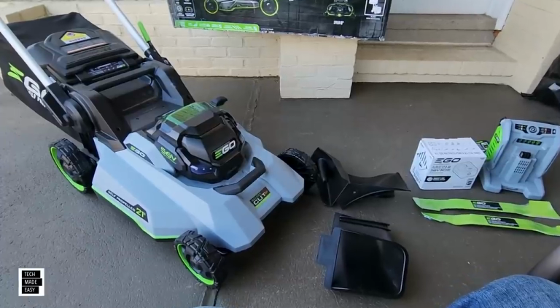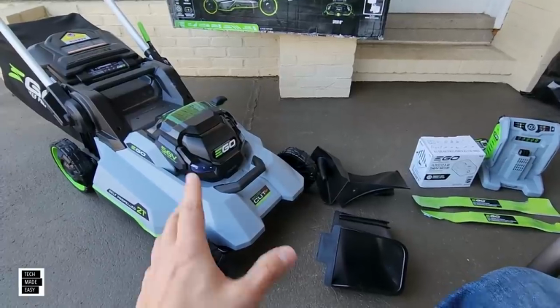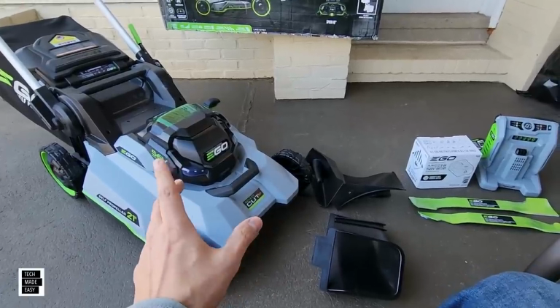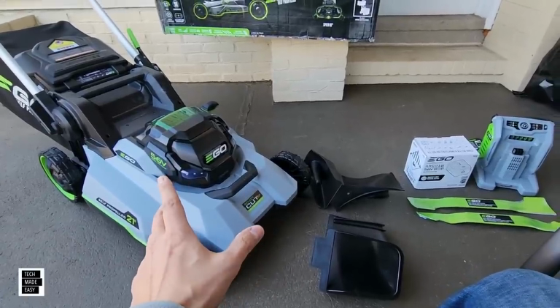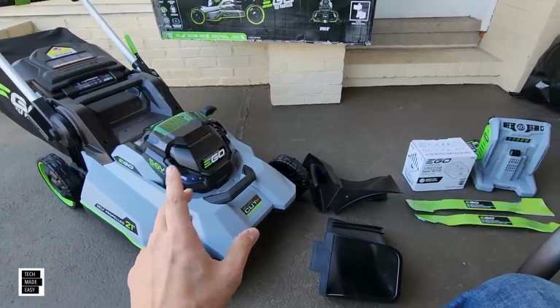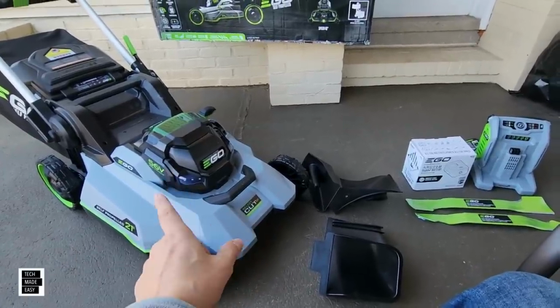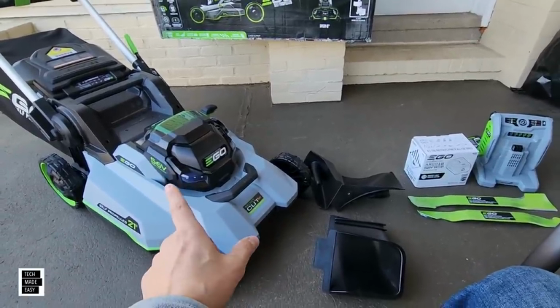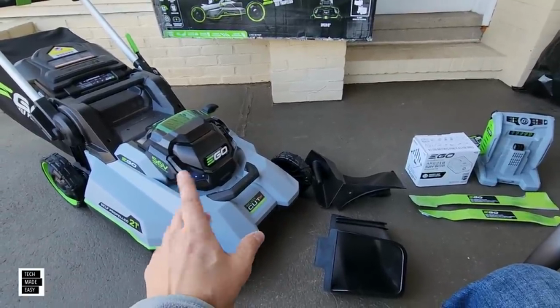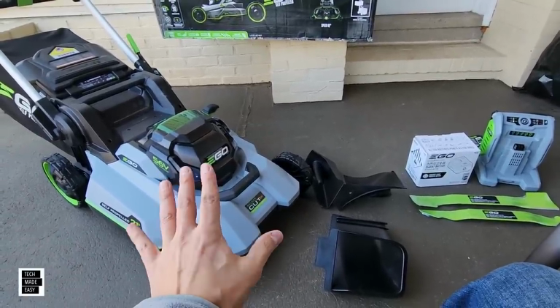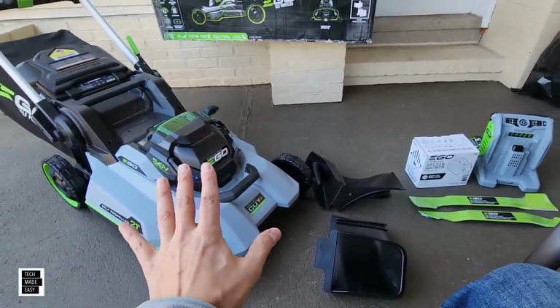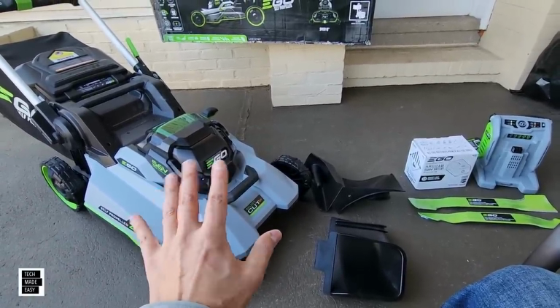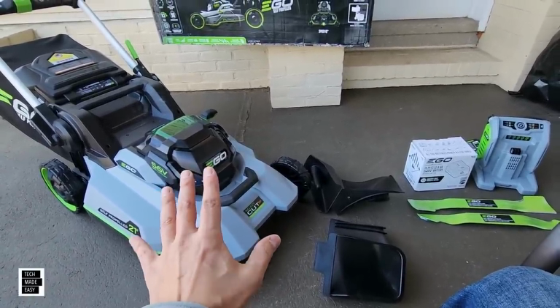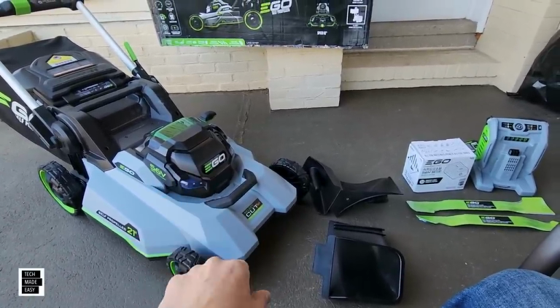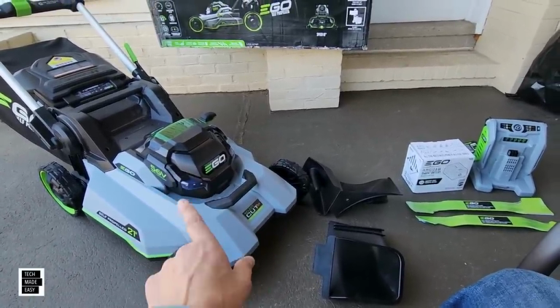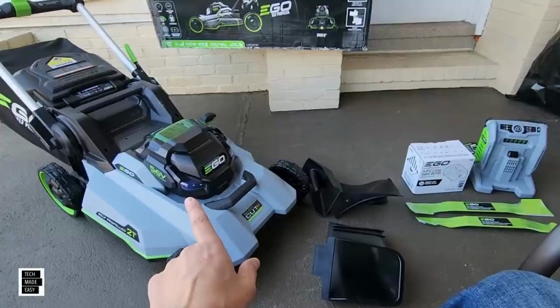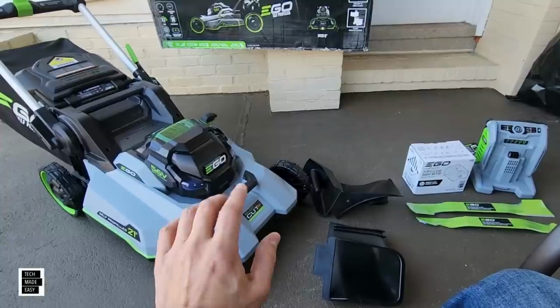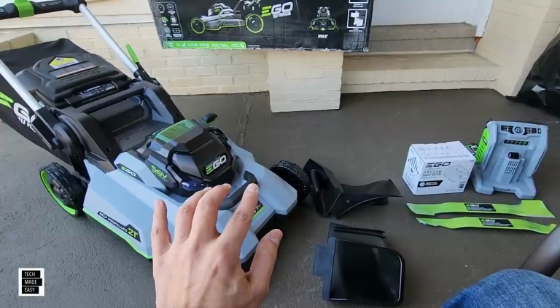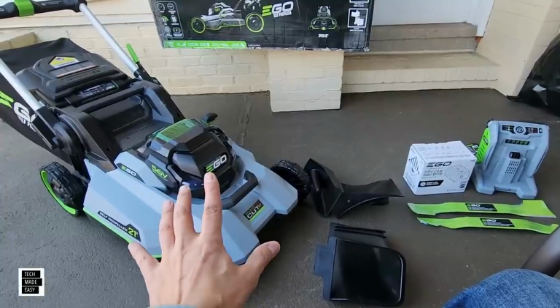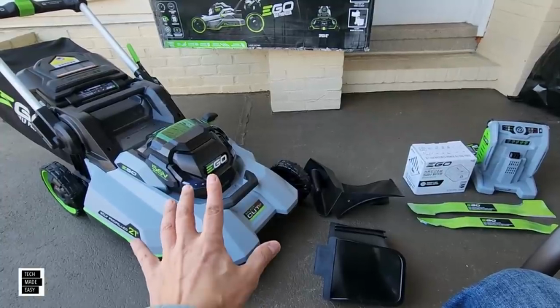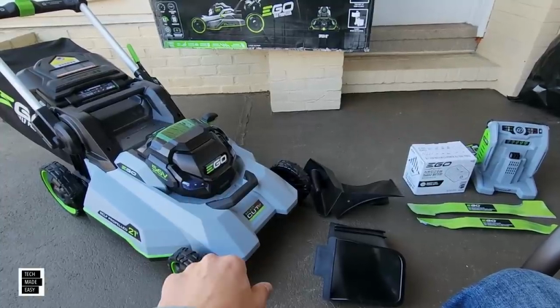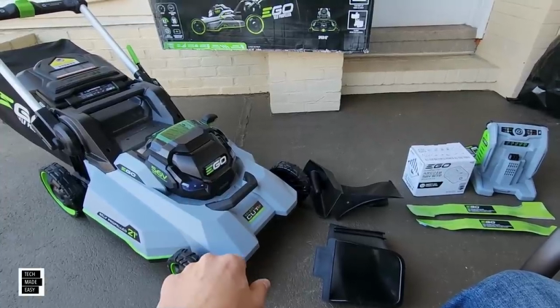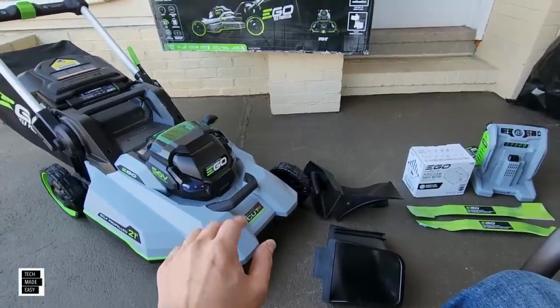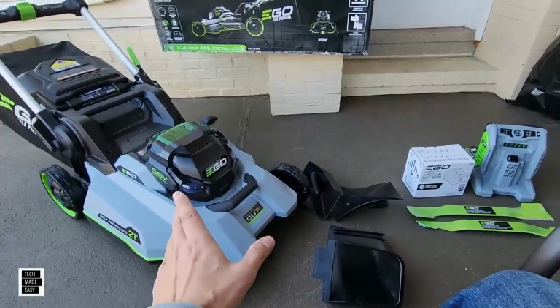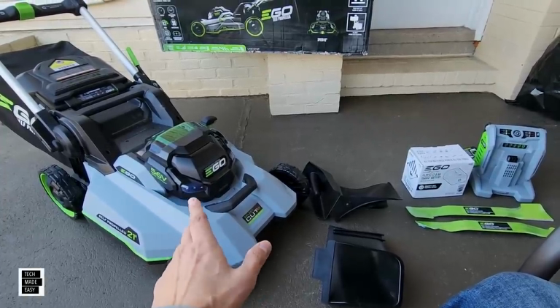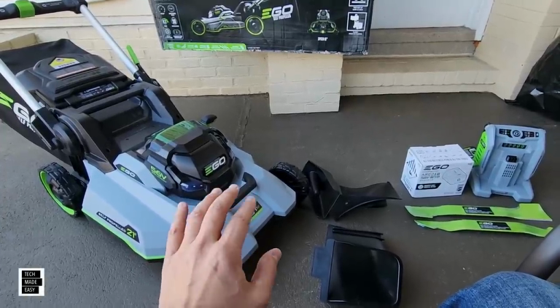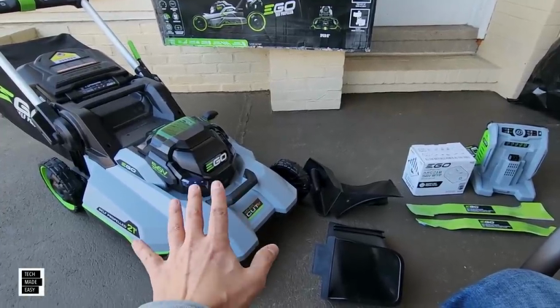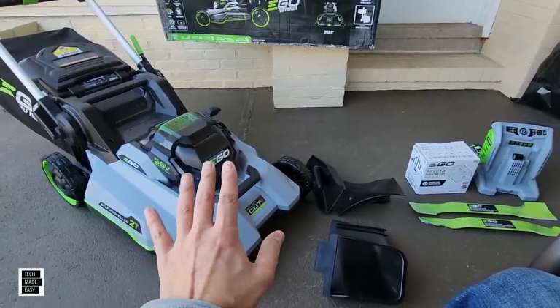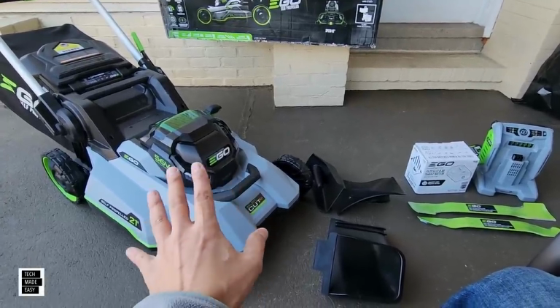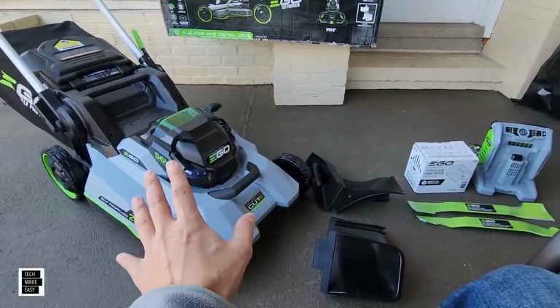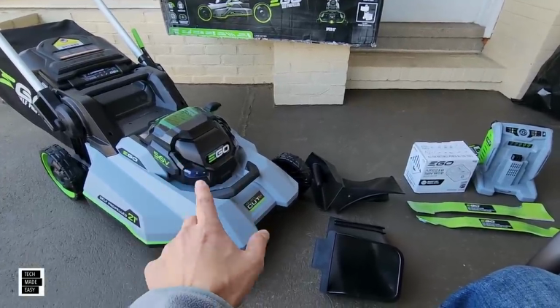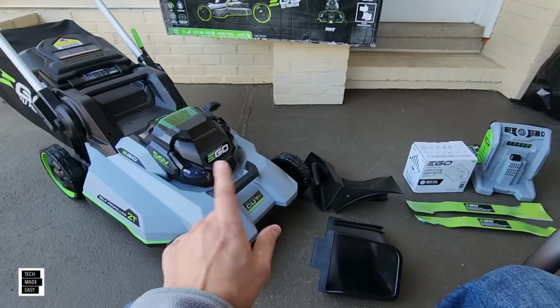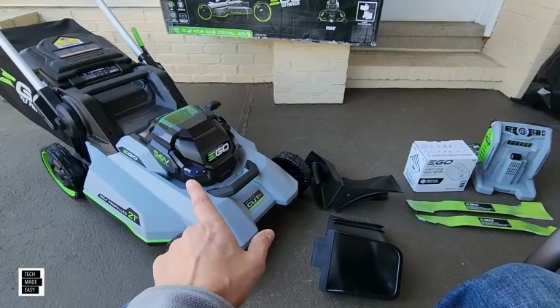With Speed IQ: Turbo will give you about 80 minutes estimated runtime, Normal will give you about 90 minutes, and if you use Eco, you can get about 105 minutes. So that's not bad.